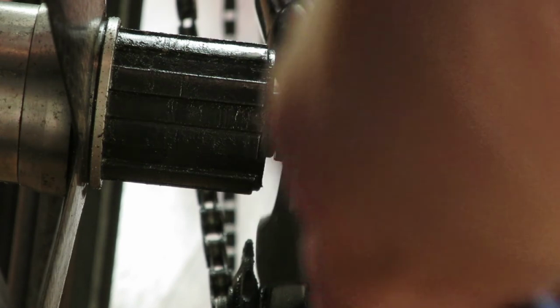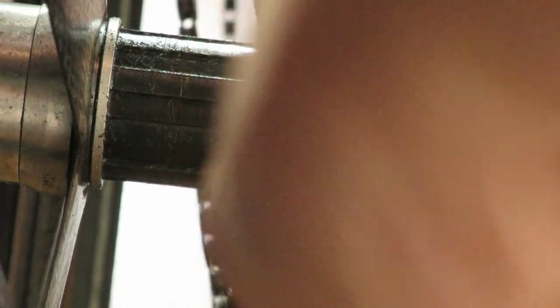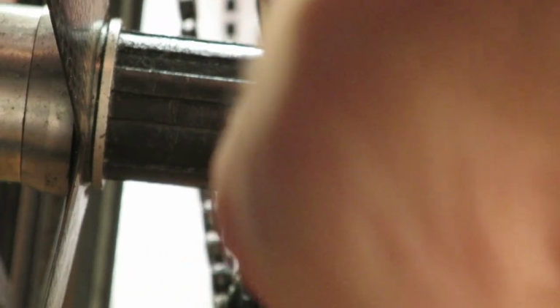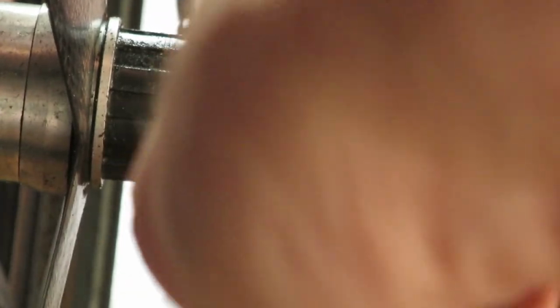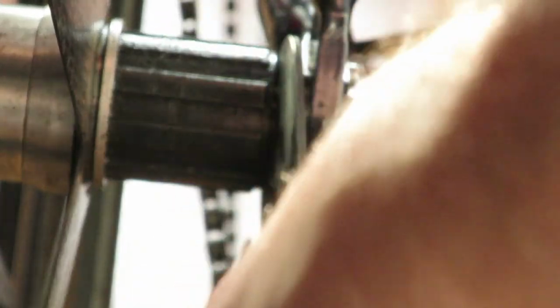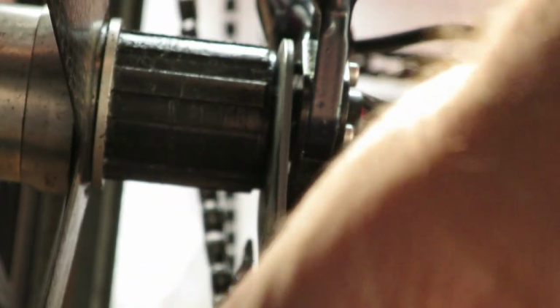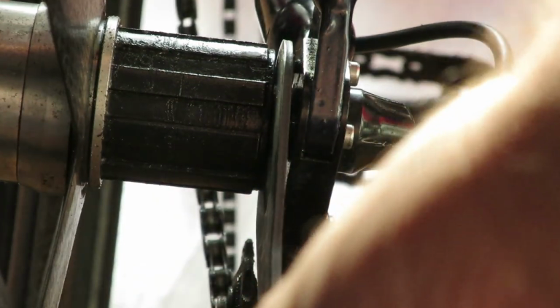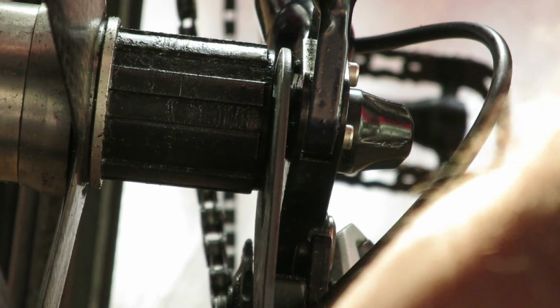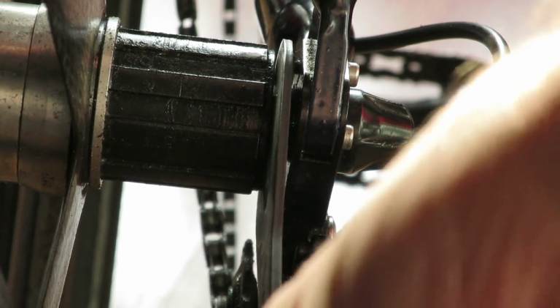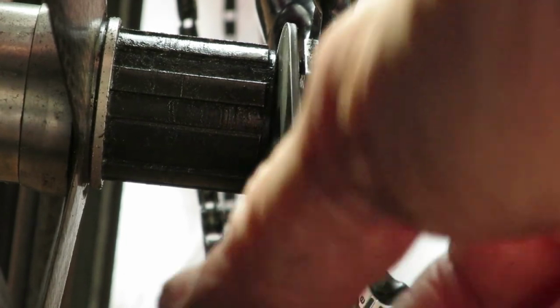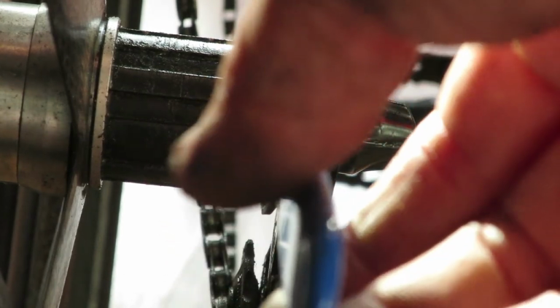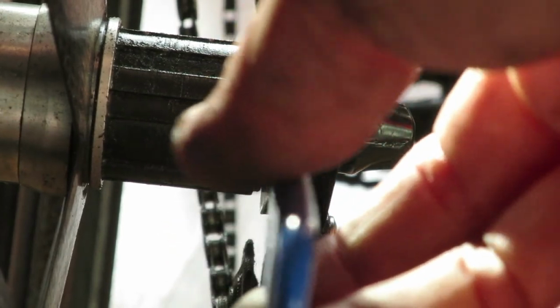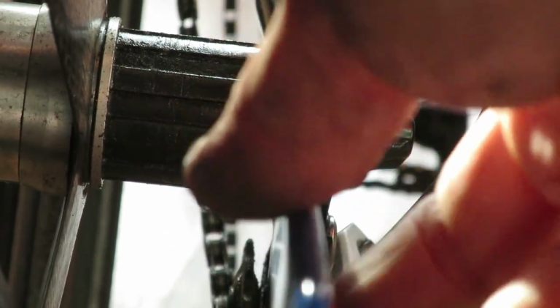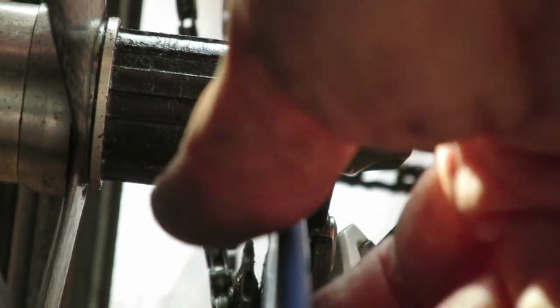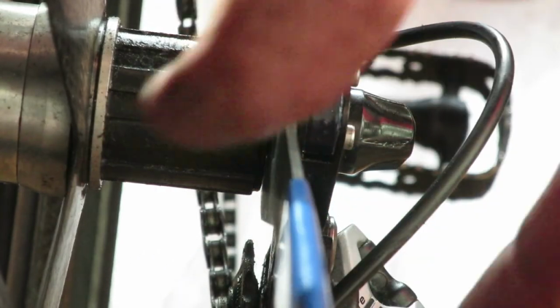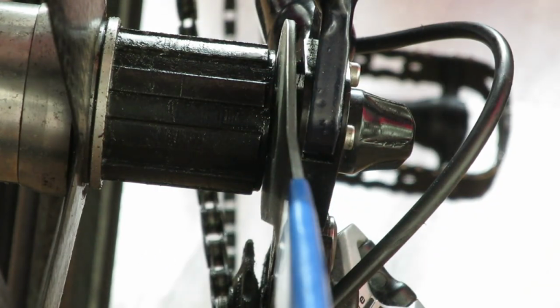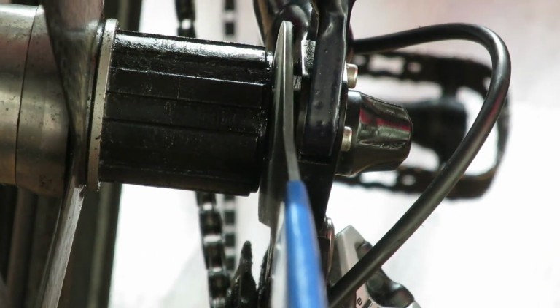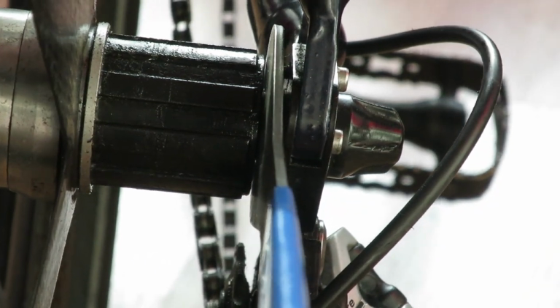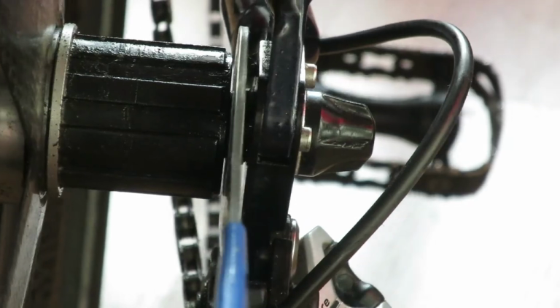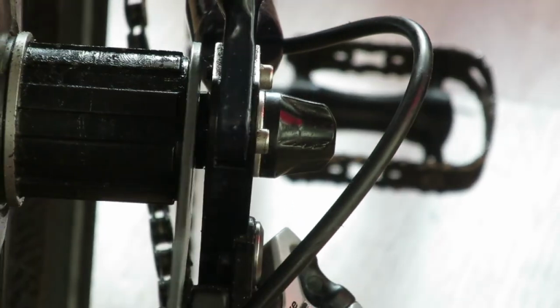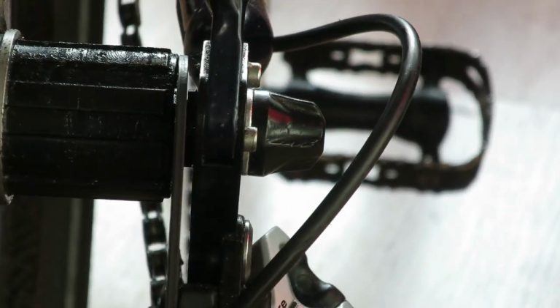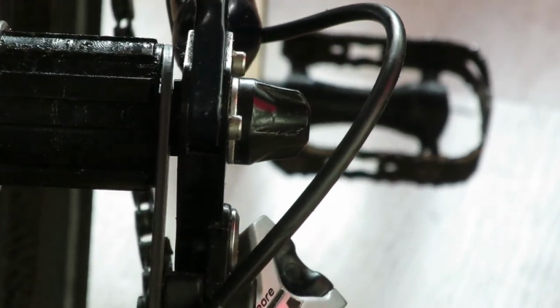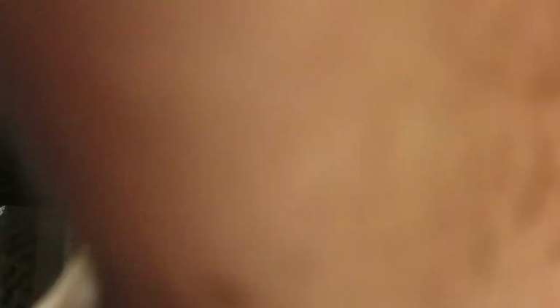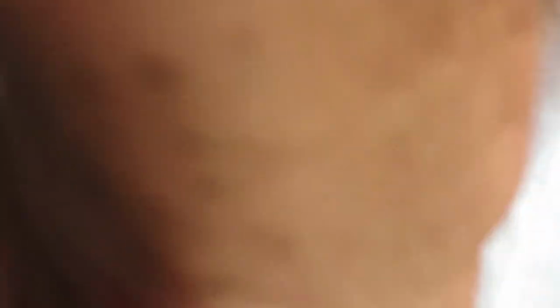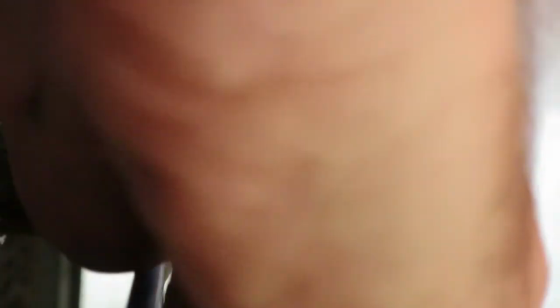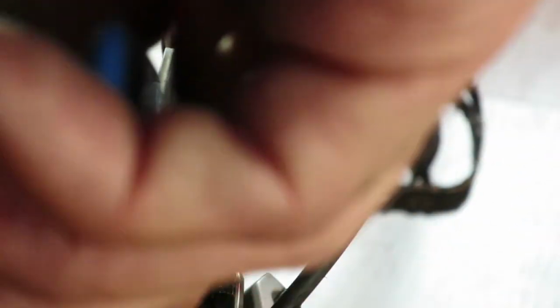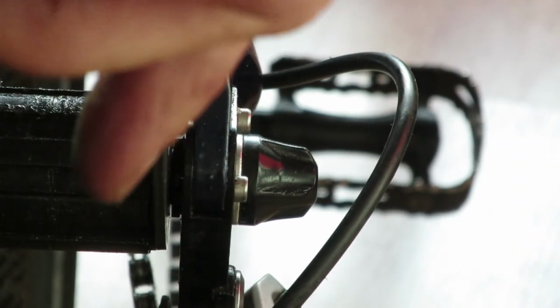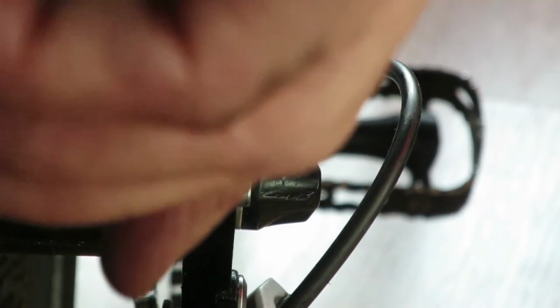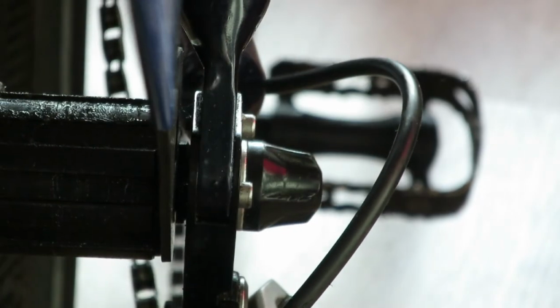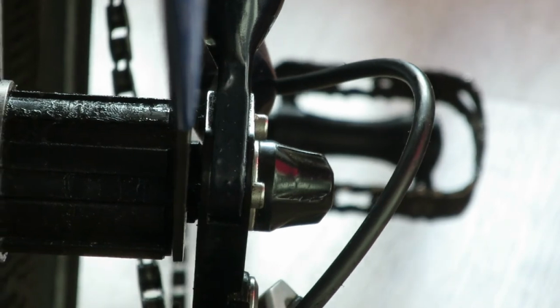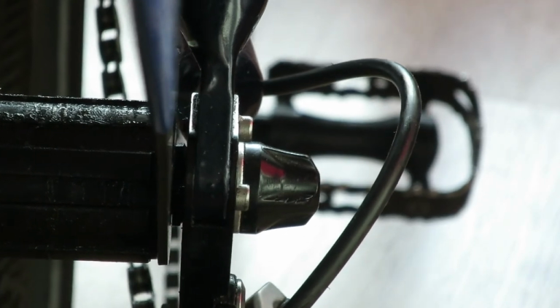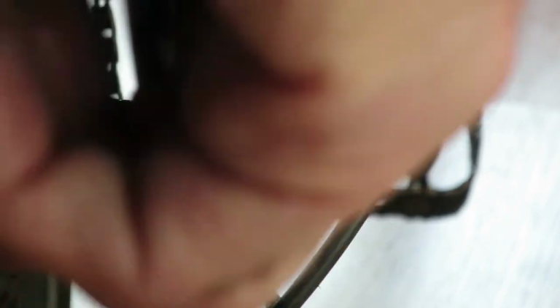In my case you can see I'm tightening the cone and then loosening it a couple of steps — like 1/15th of 360 degrees — to see when the play is reintroduced in the wheel.